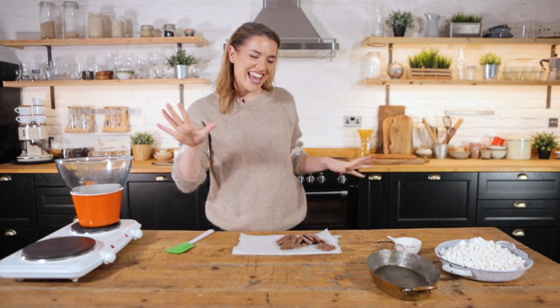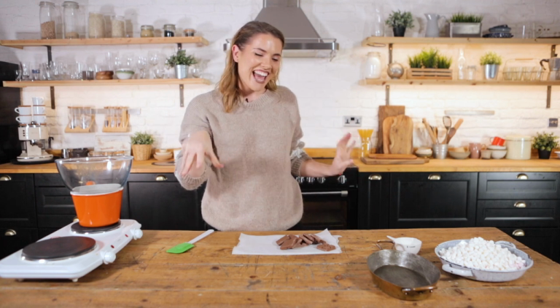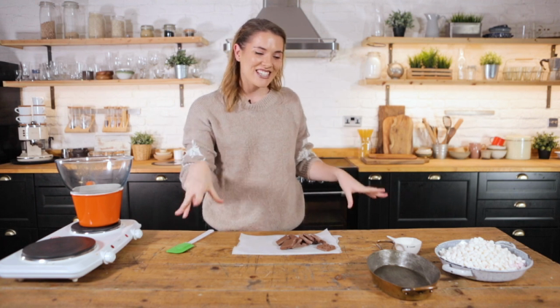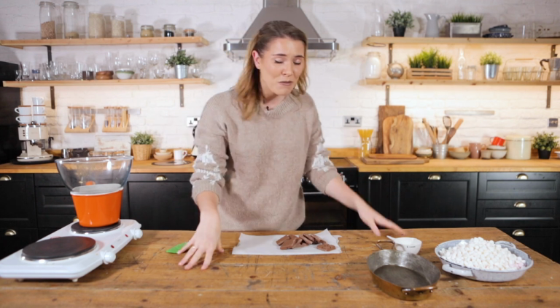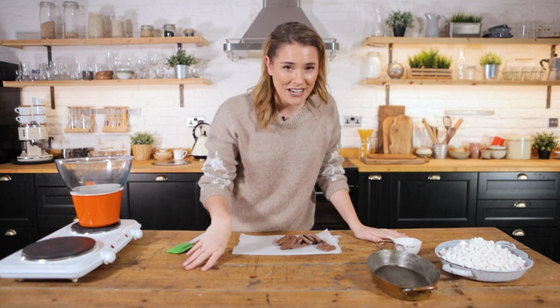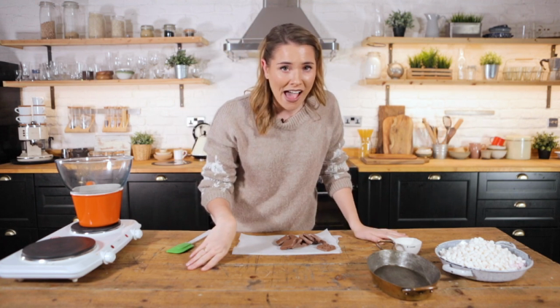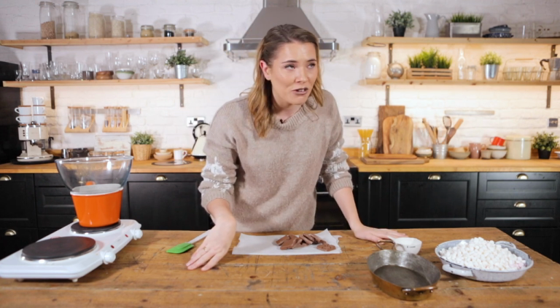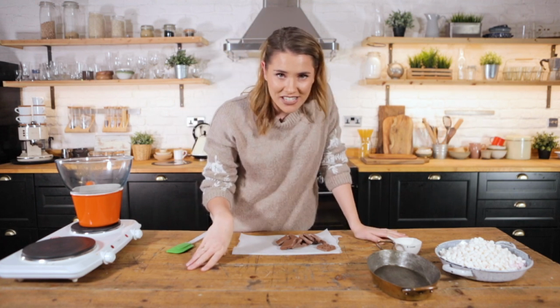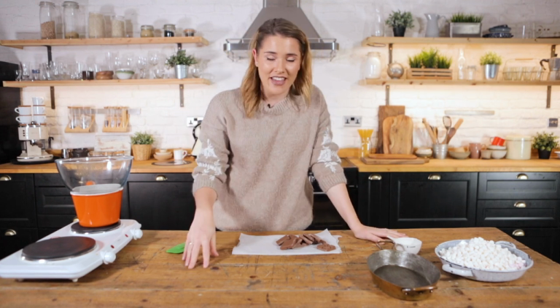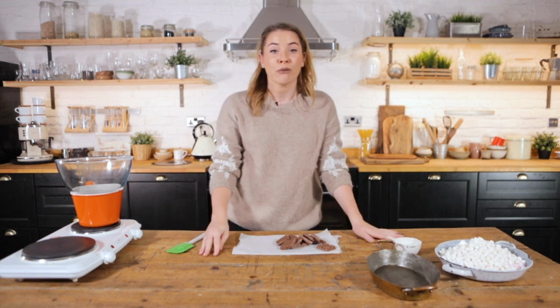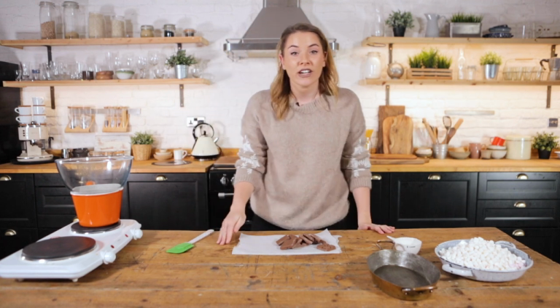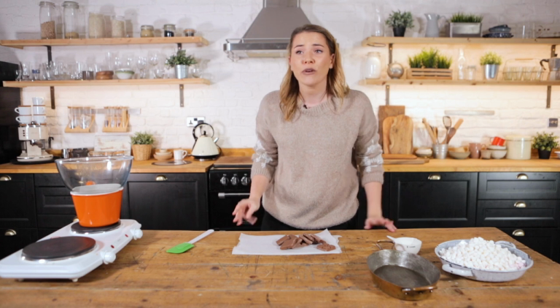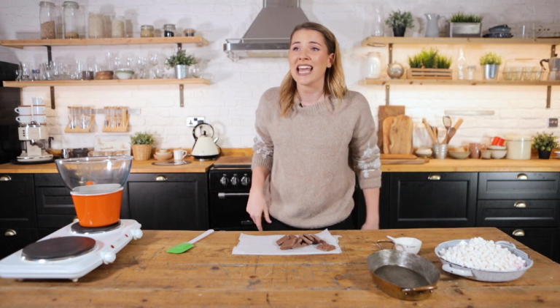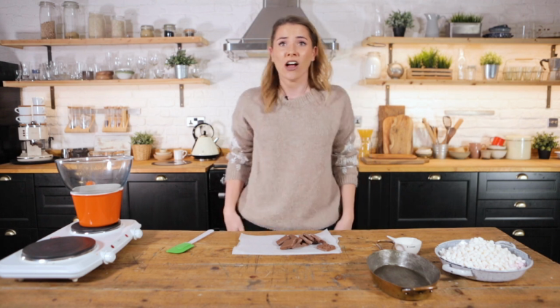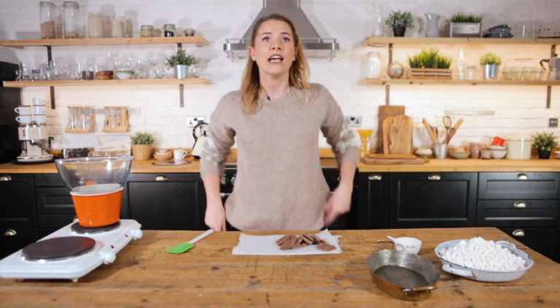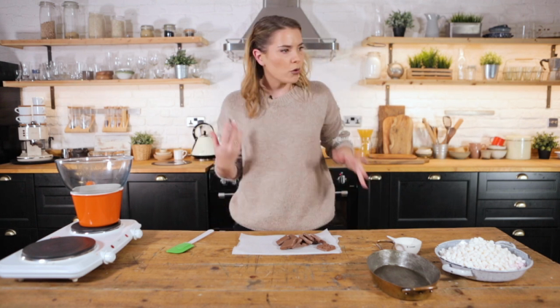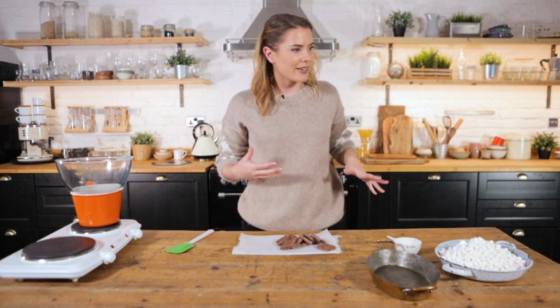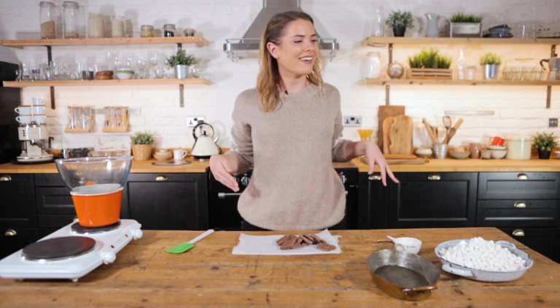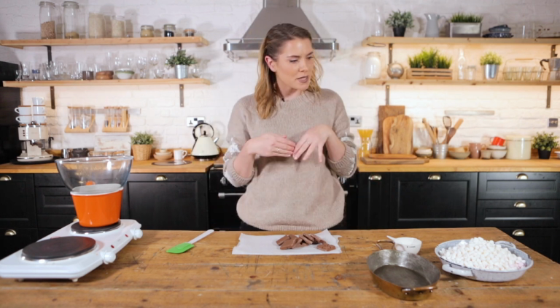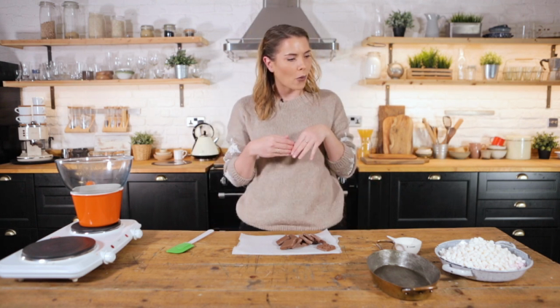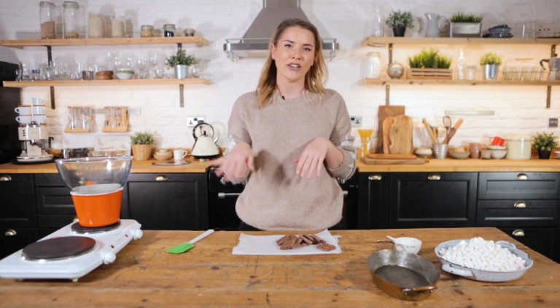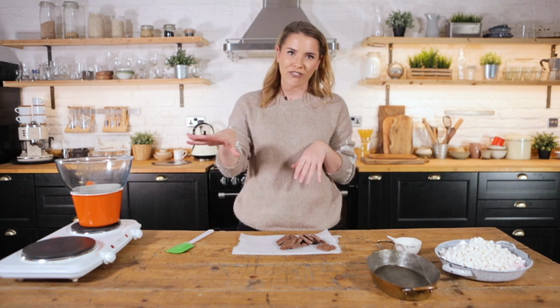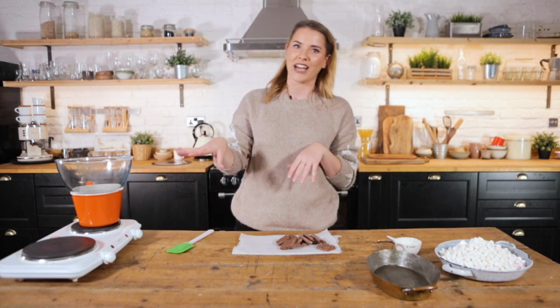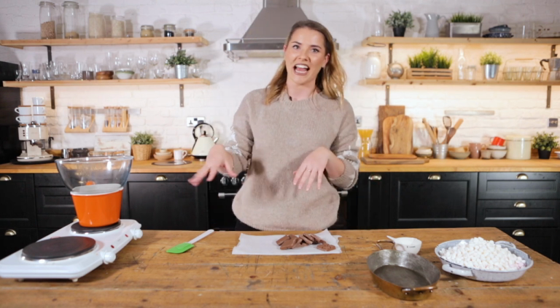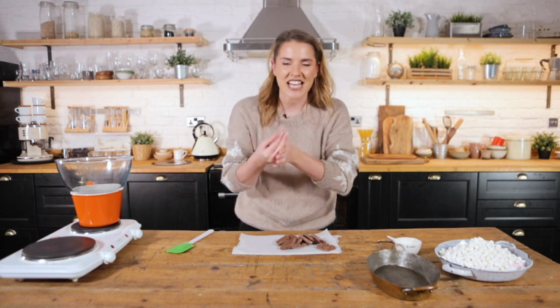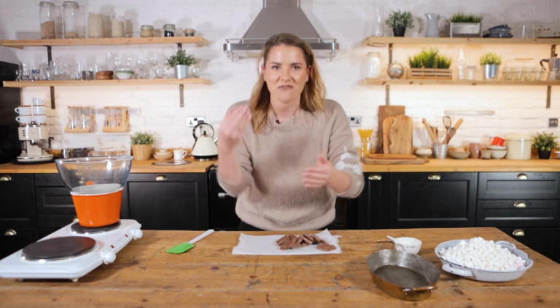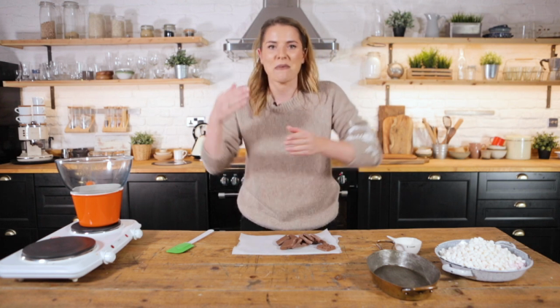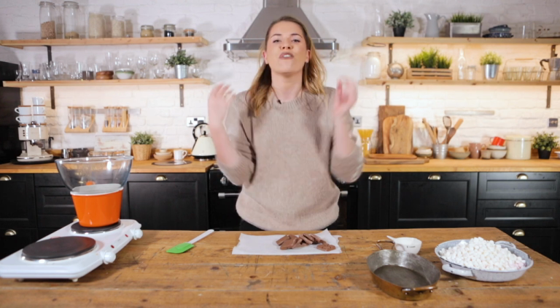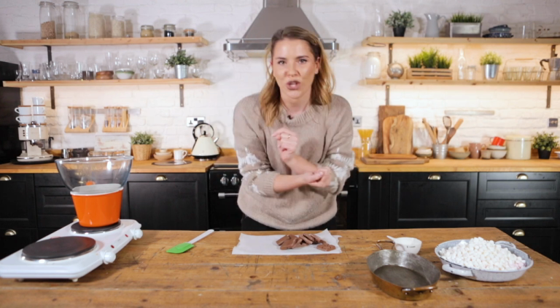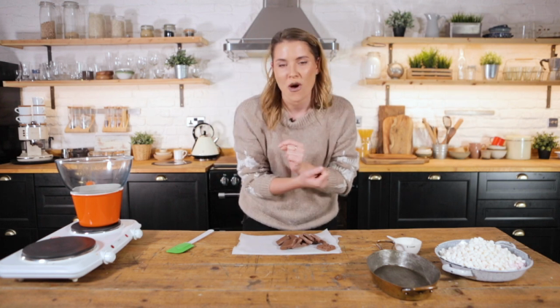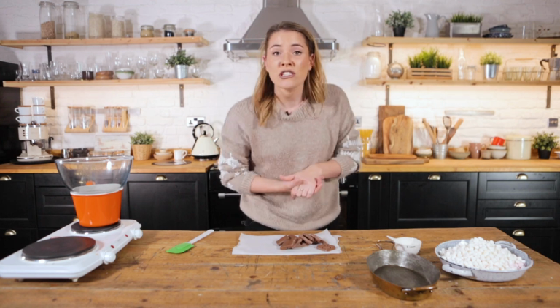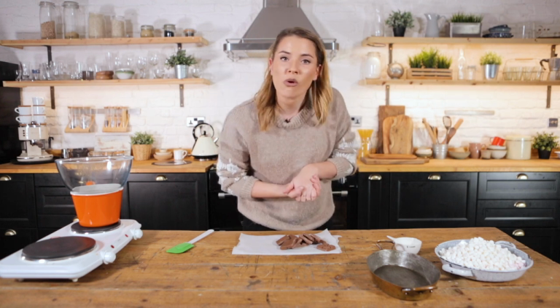Today we're celebrating a great night of the year — bonfire night, or in fact any night in autumn where you're wrapped up warm and you've got a fire going. This is the recipe for you: S'mores.